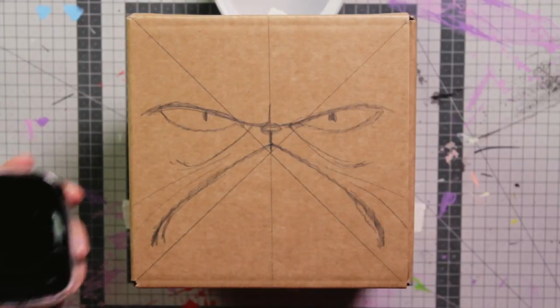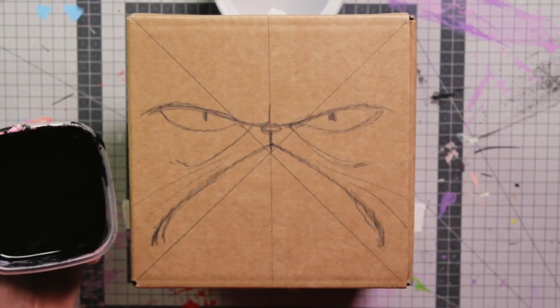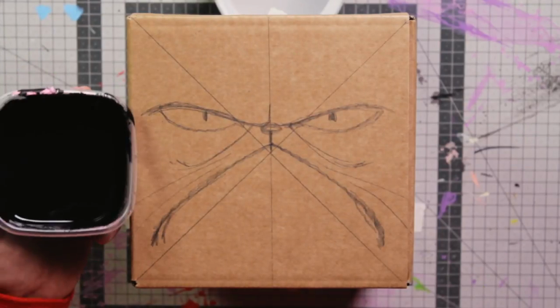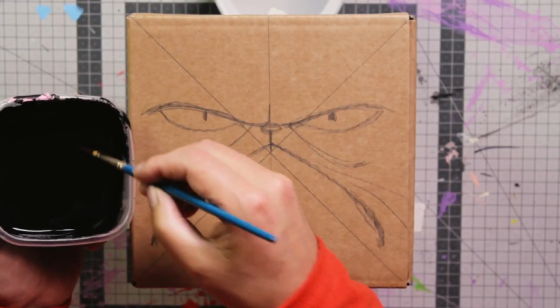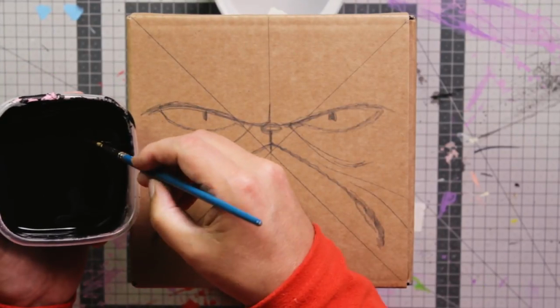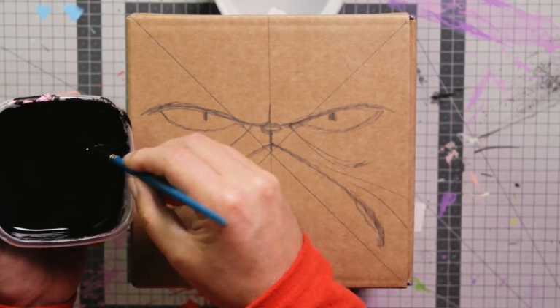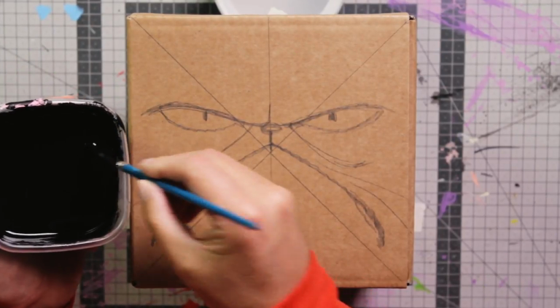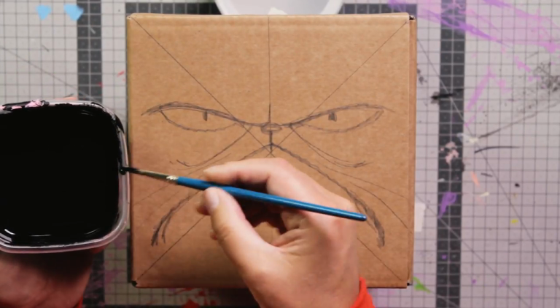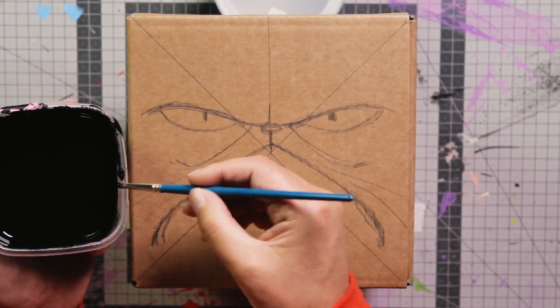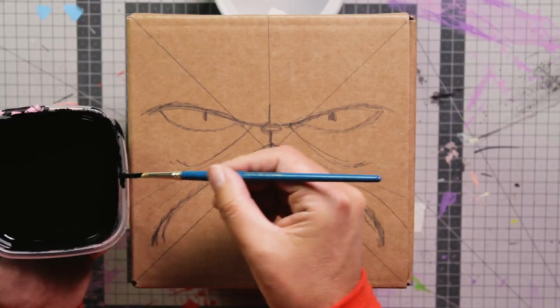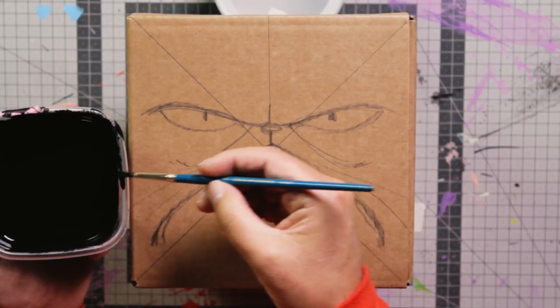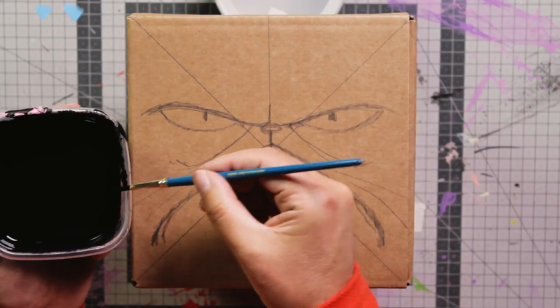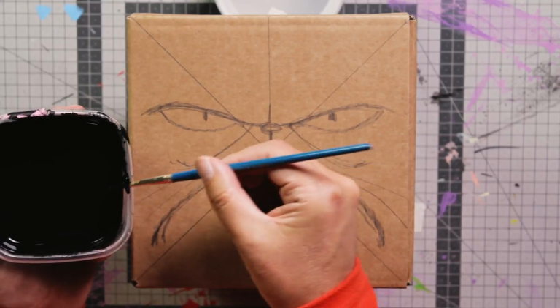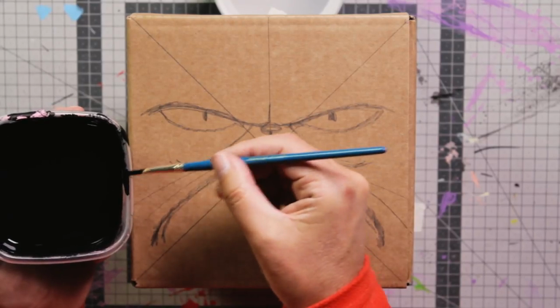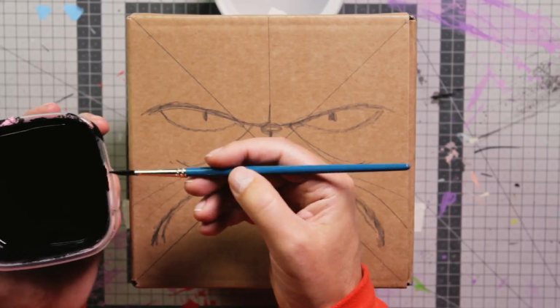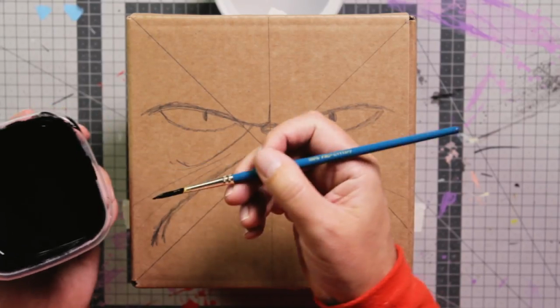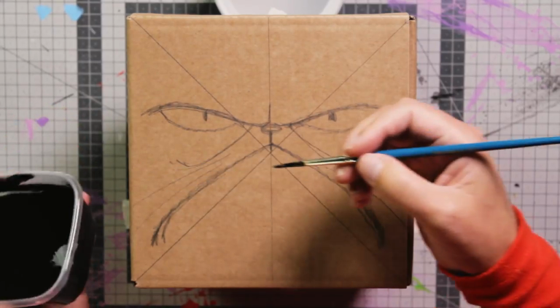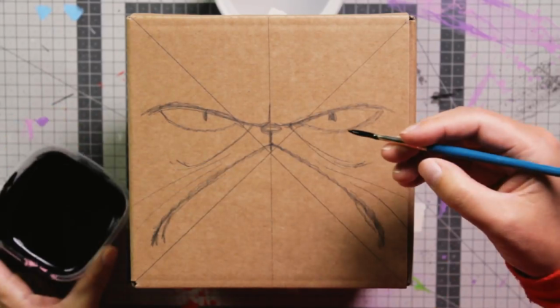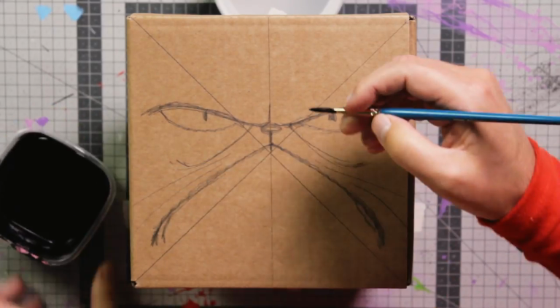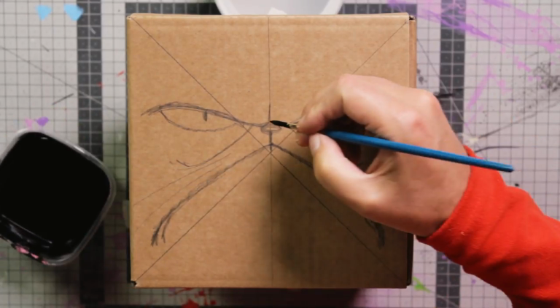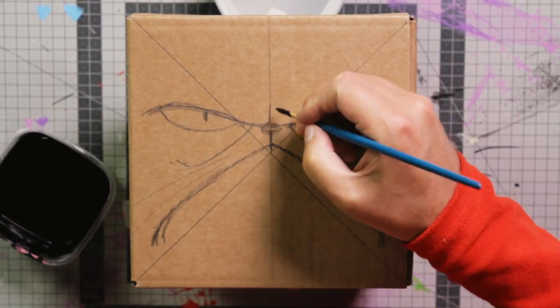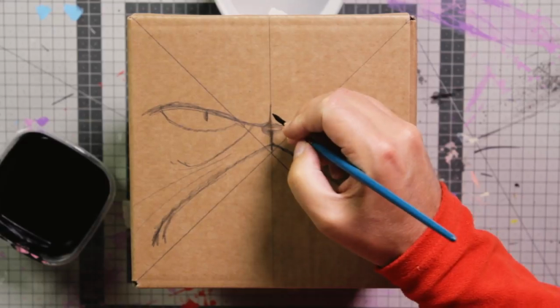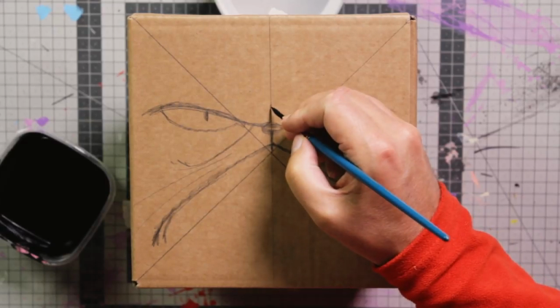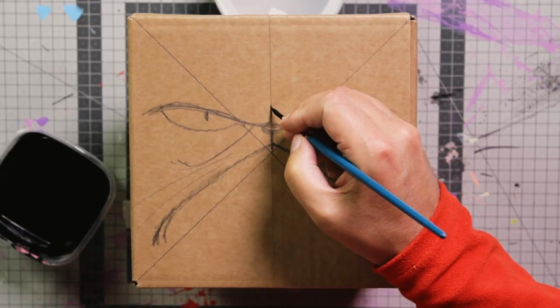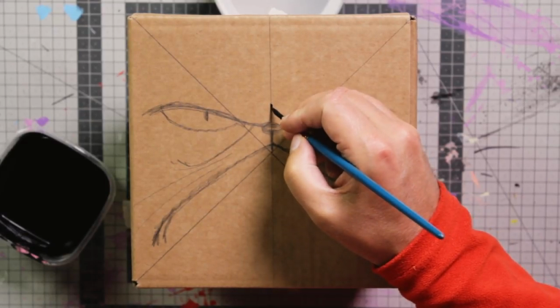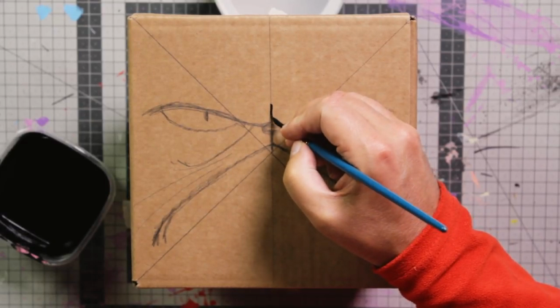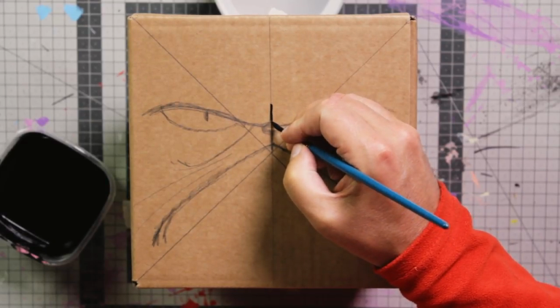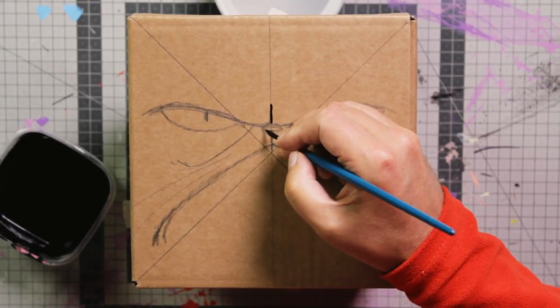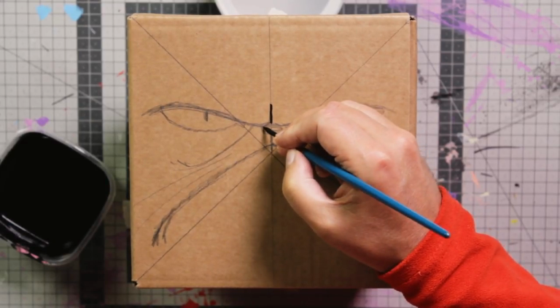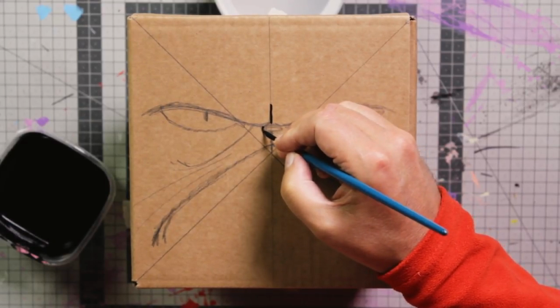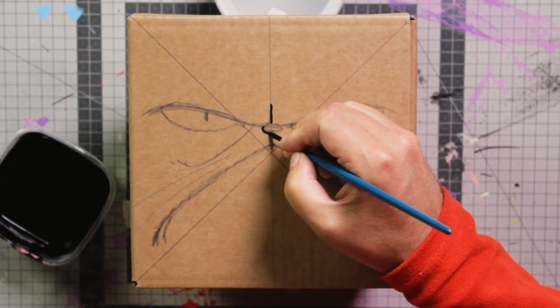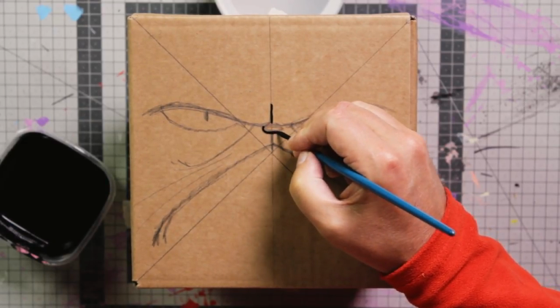I use black acrylic paints that I have diluted in a bit of water, so that it's easier to draw the smooth black lines. So I start with this line here — the nose.